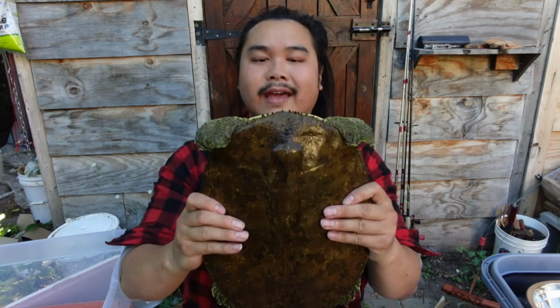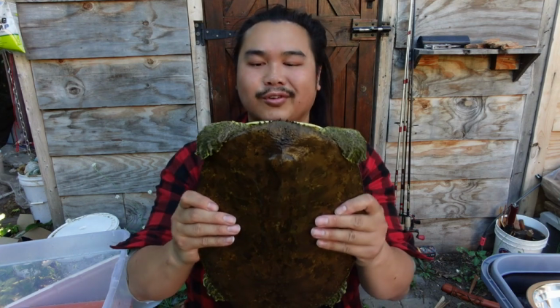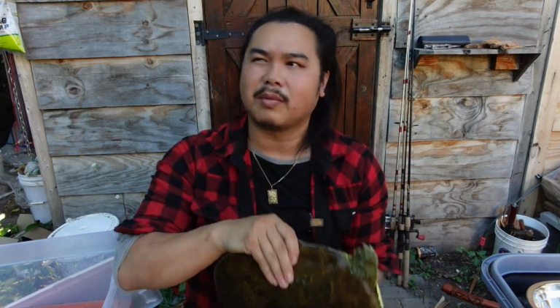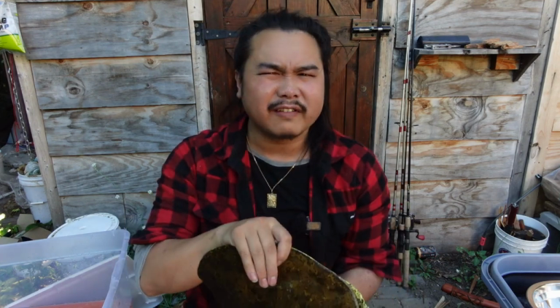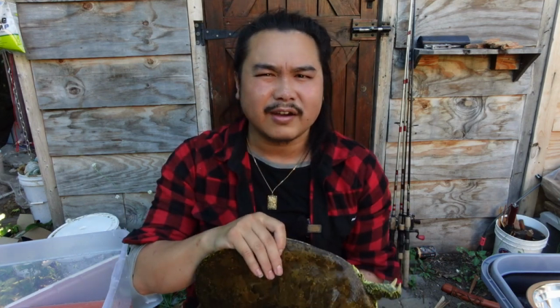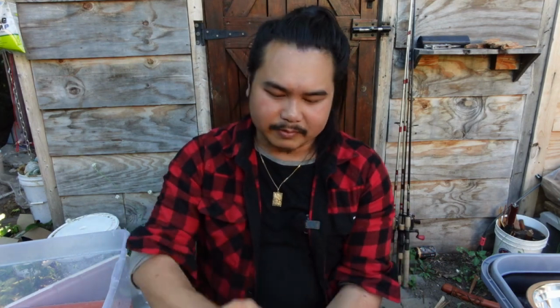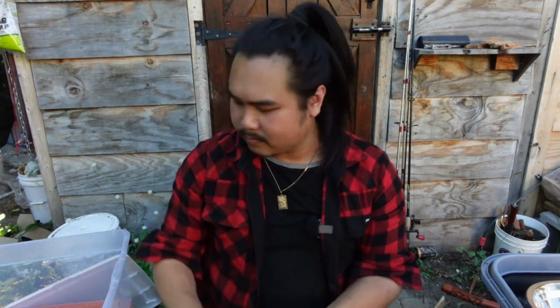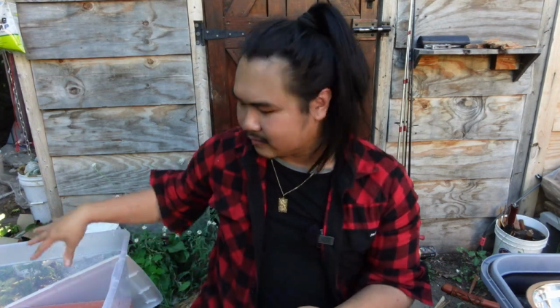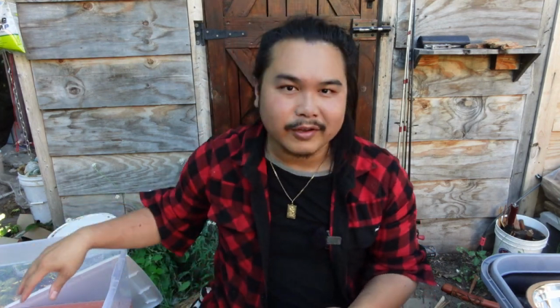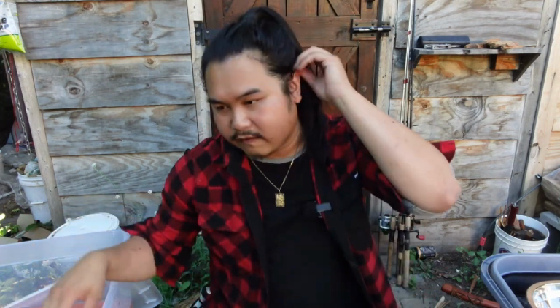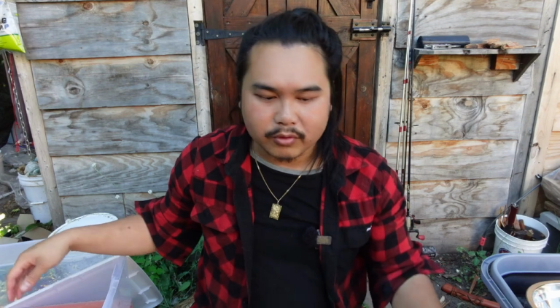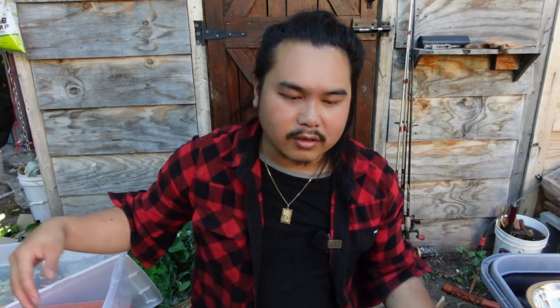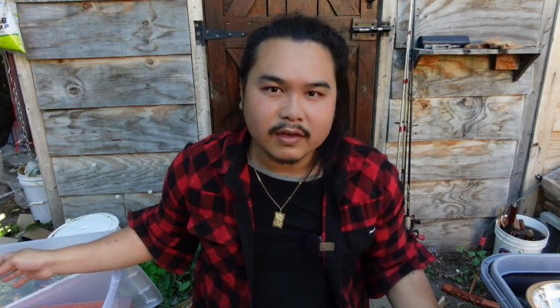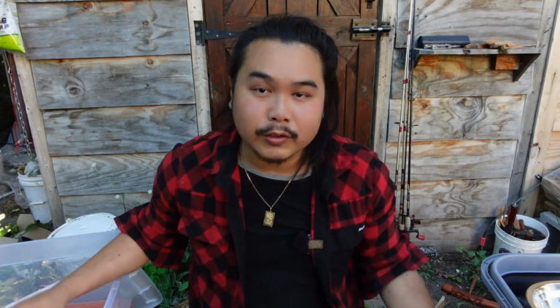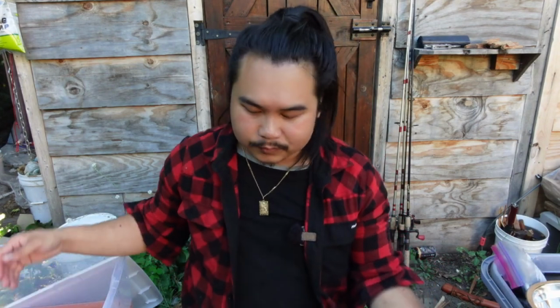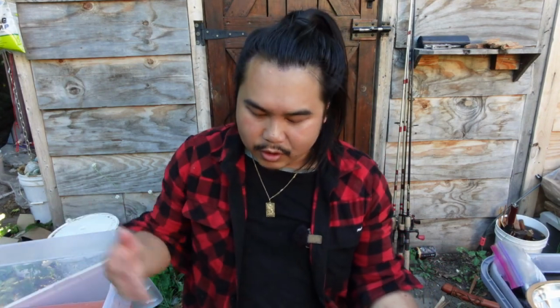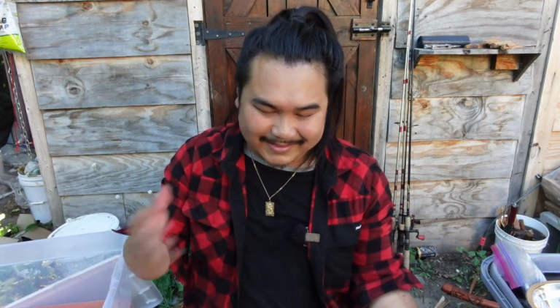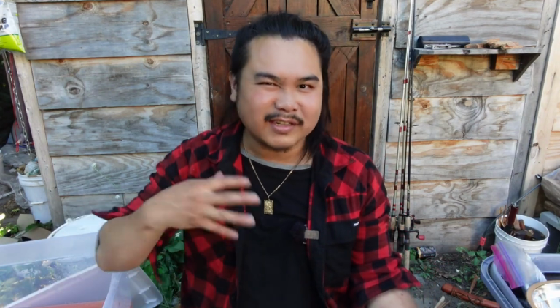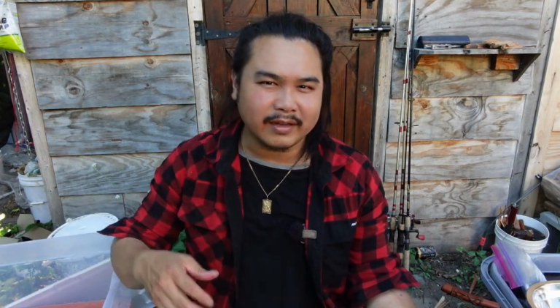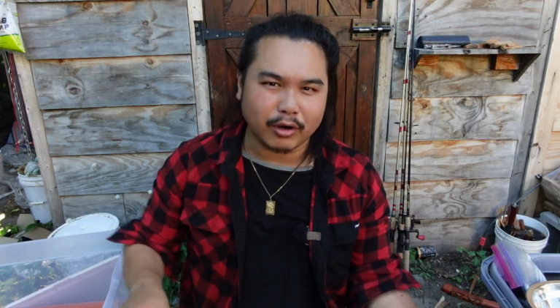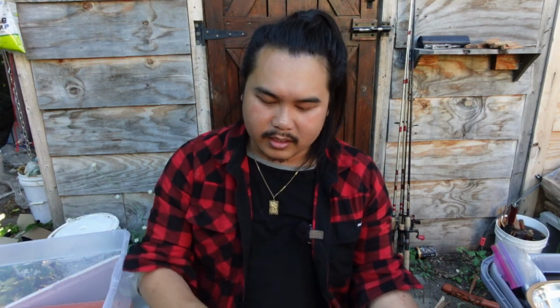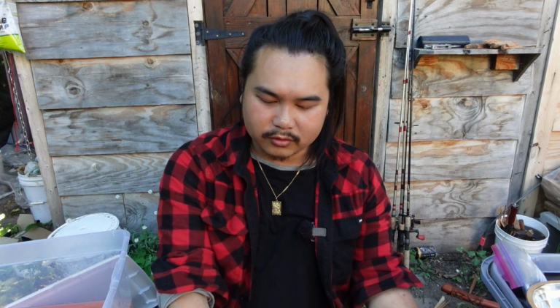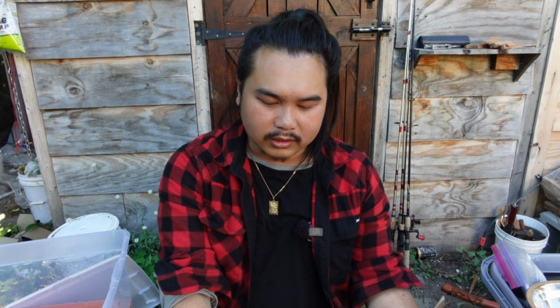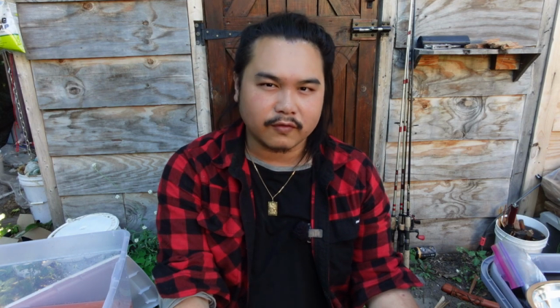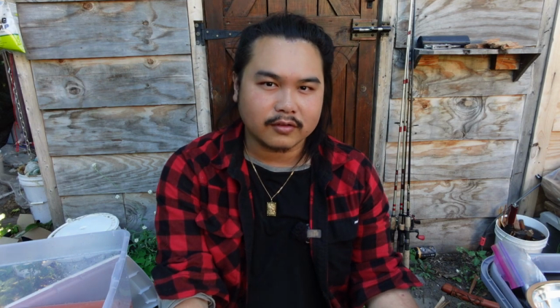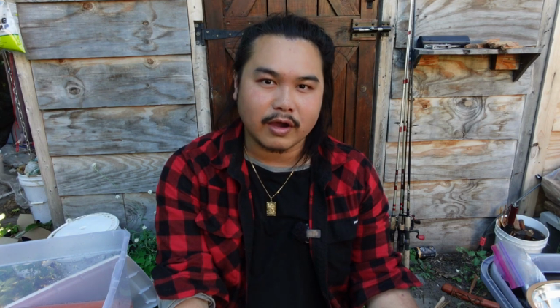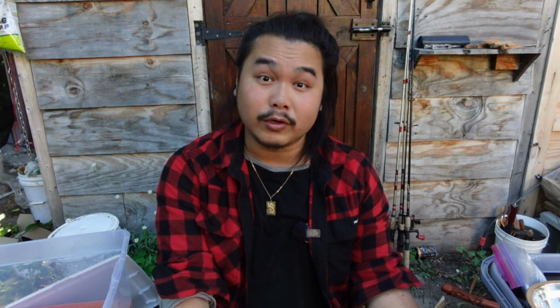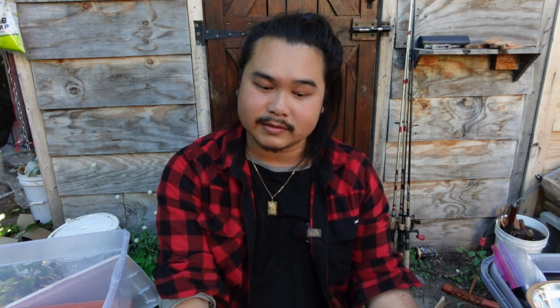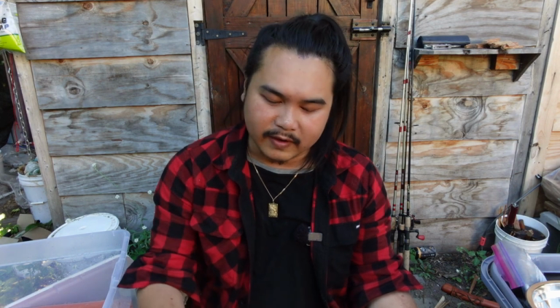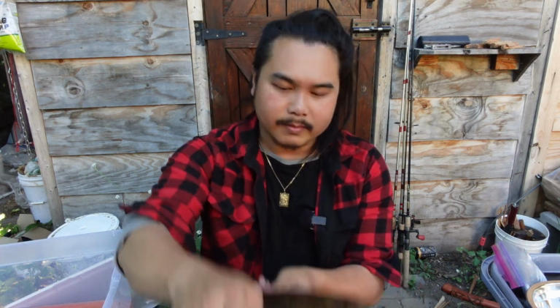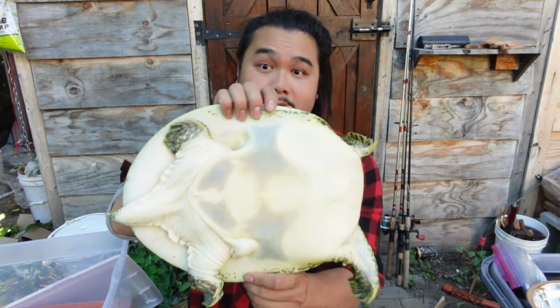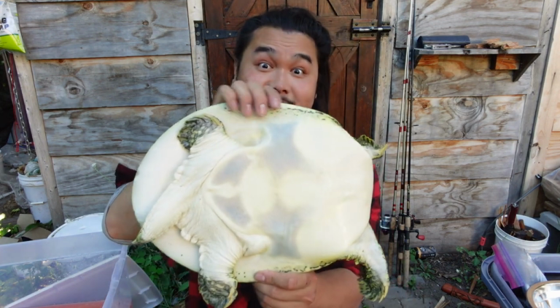I've had this turtle for about five days now. I kept it in a container, filled it with water, and gave it food, so I know that its system is clean and it's been purged. Turtles can live for a very long time without food anyway. Alright, let's get started.